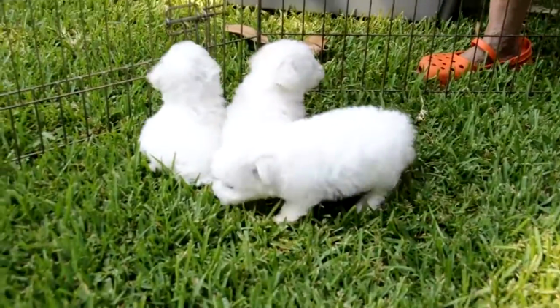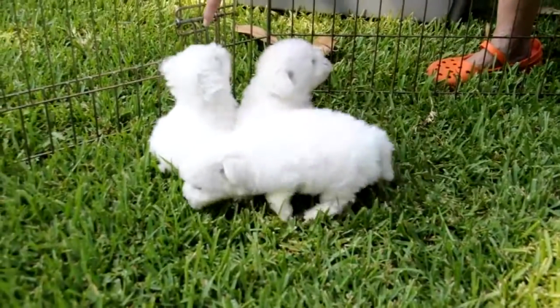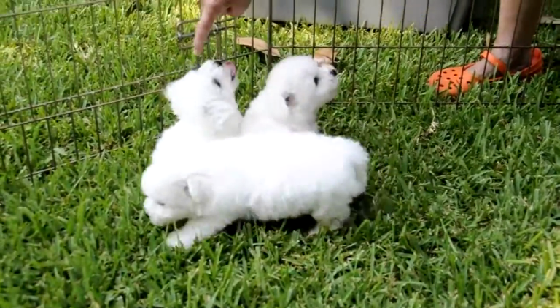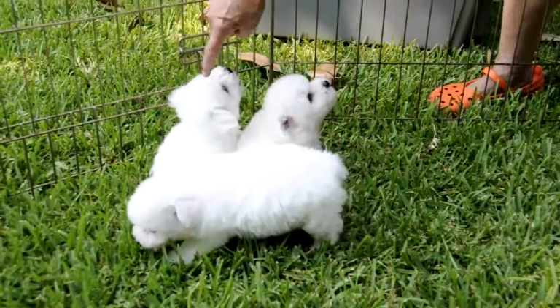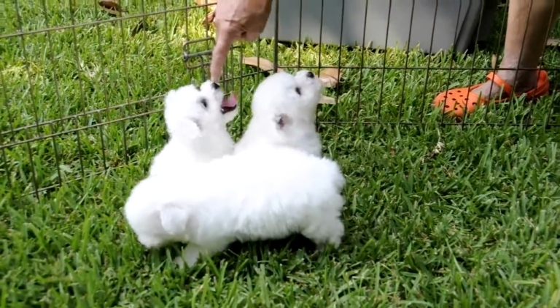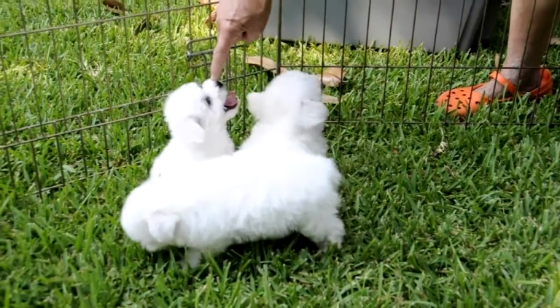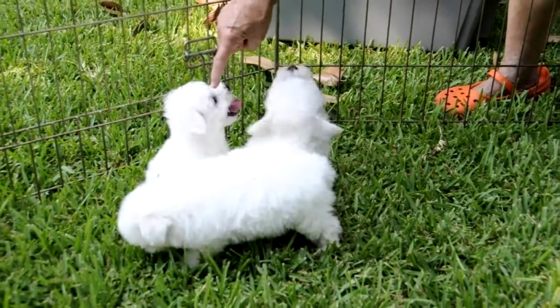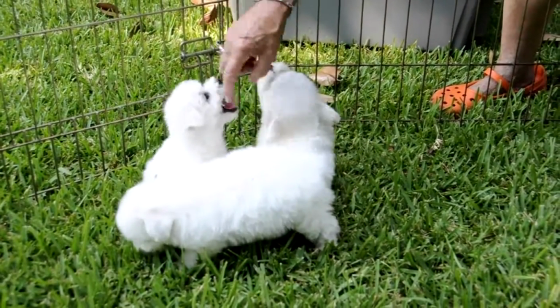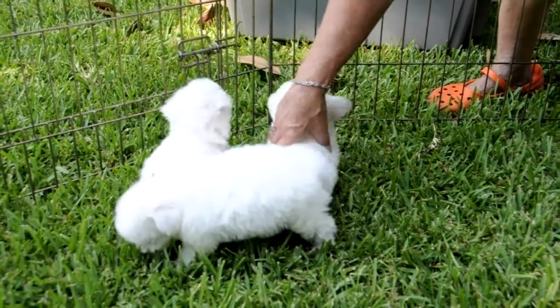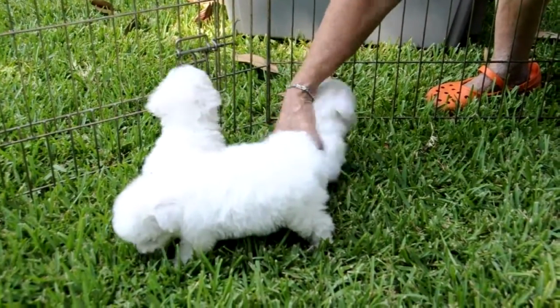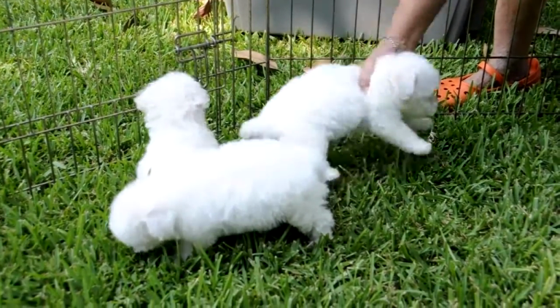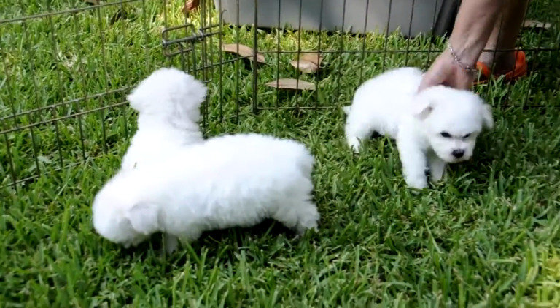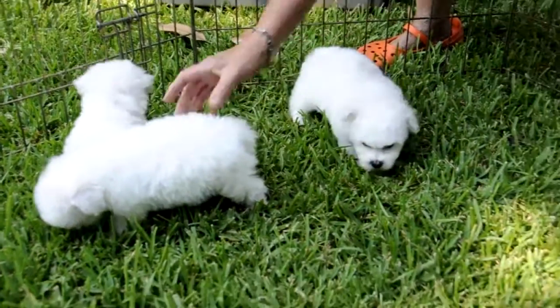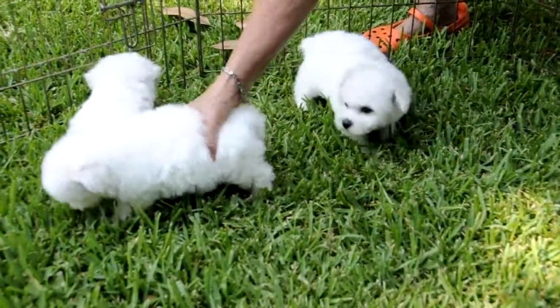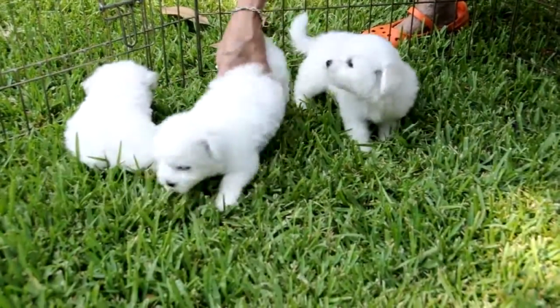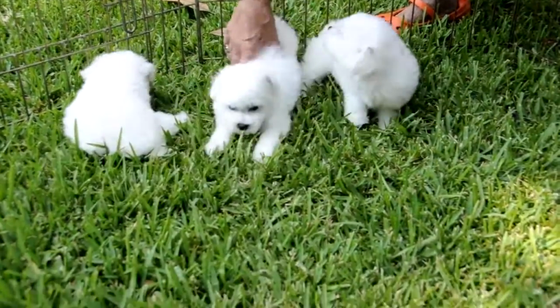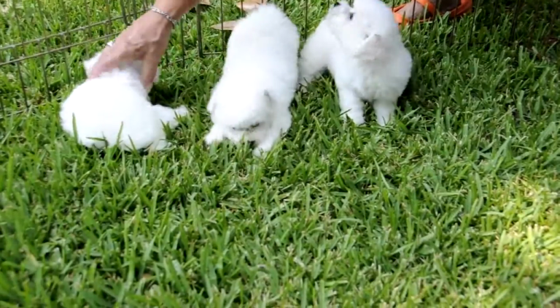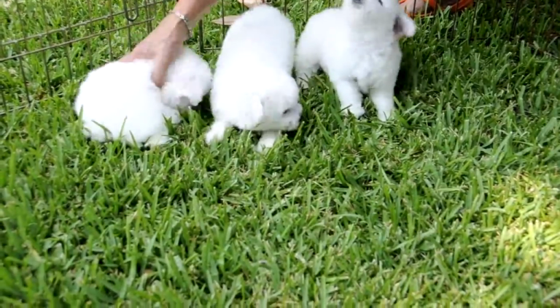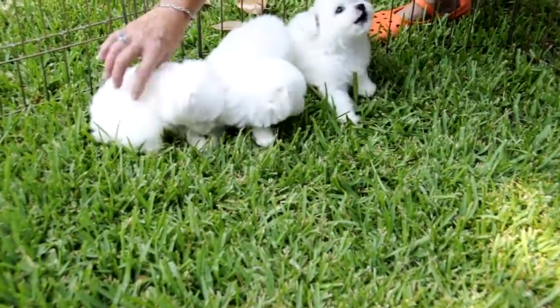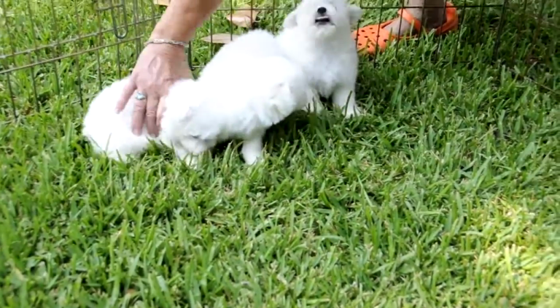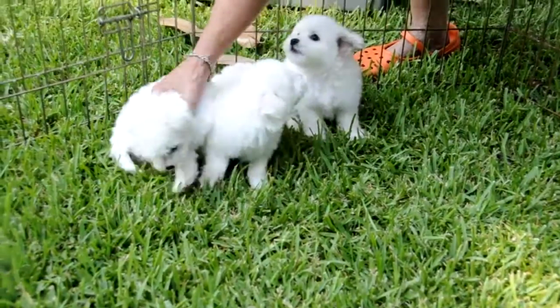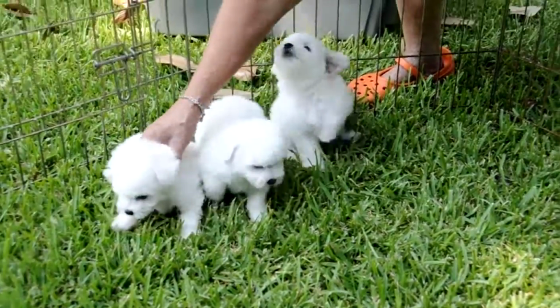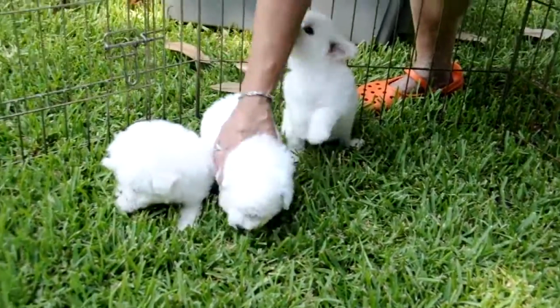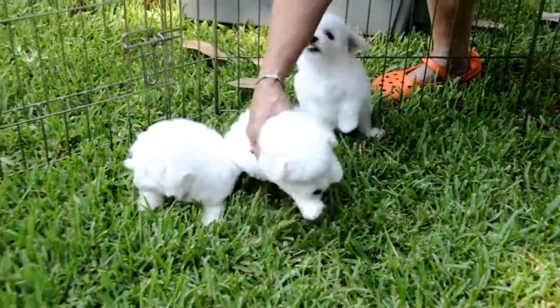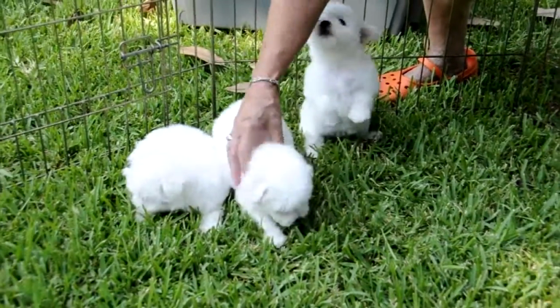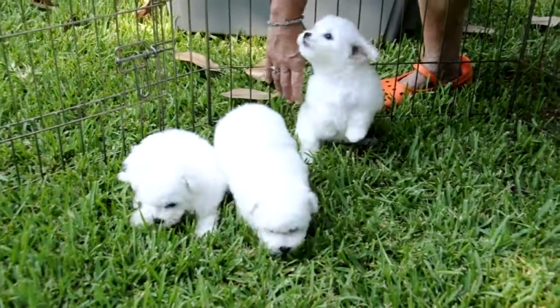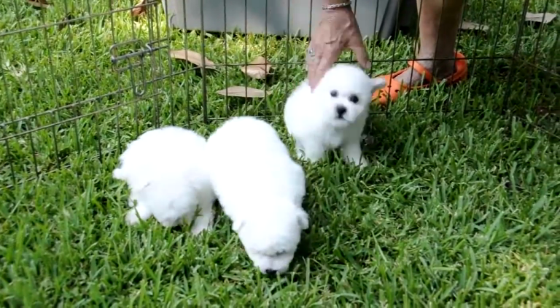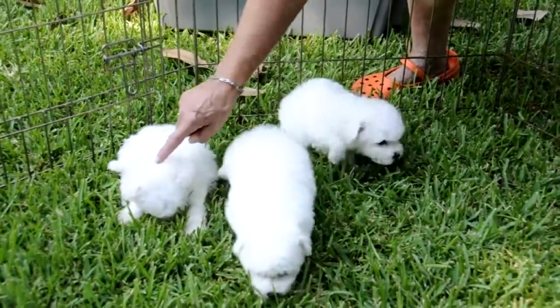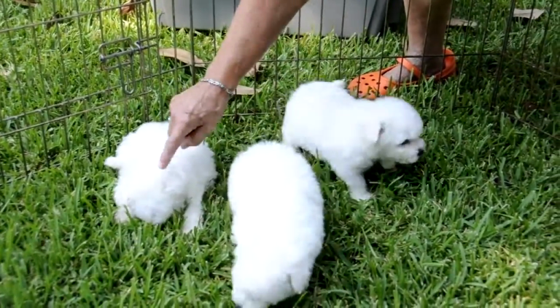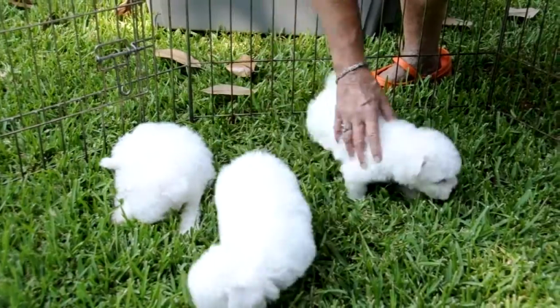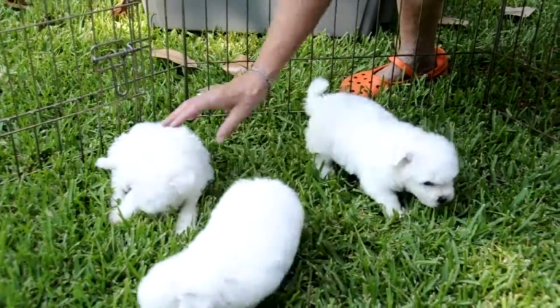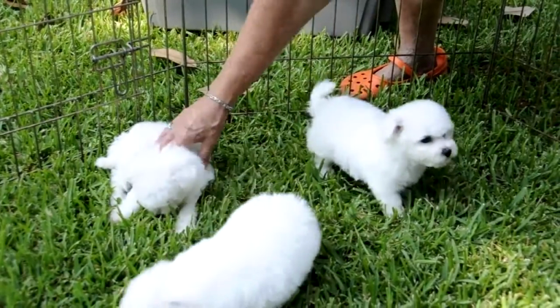This is my favorite. She's the tiniest one. Look at her little face, baby. Isn't she cute? Well, they're all cute, but that one's the cutest.